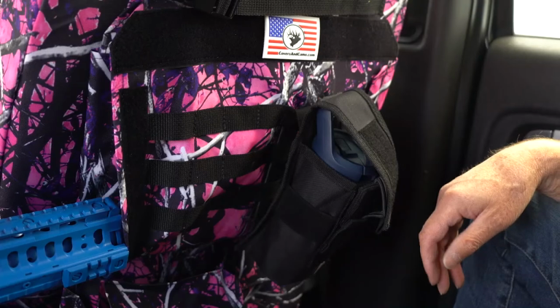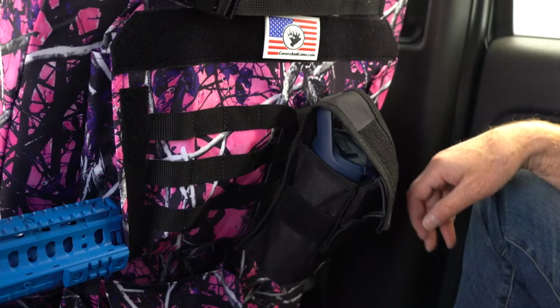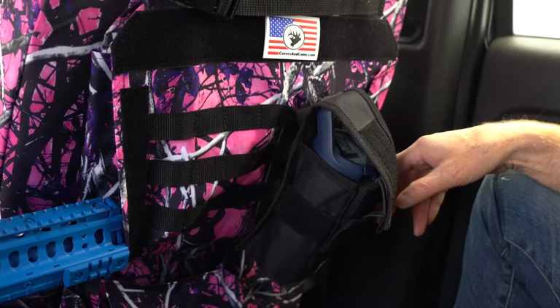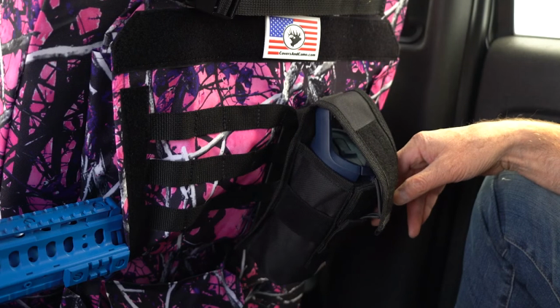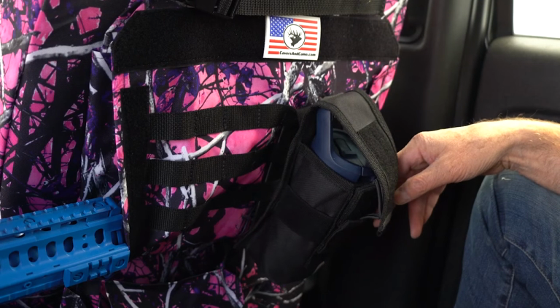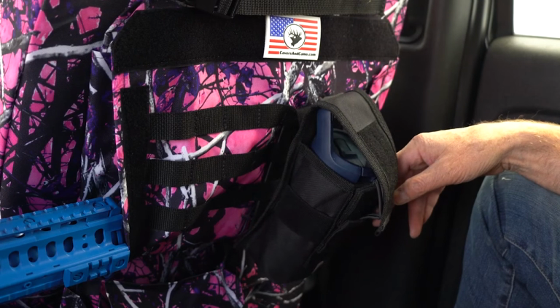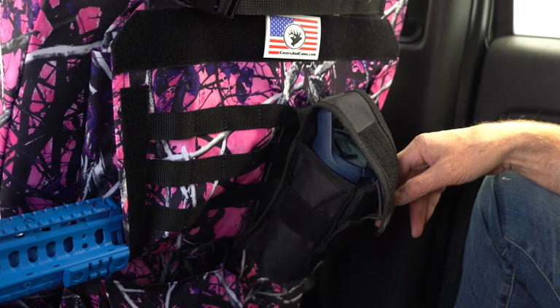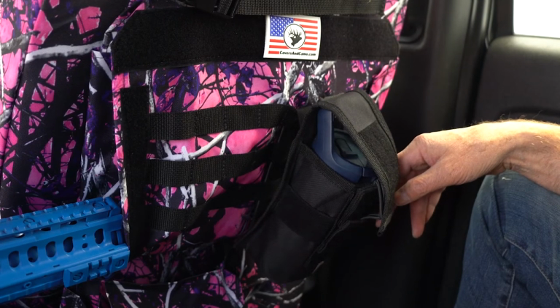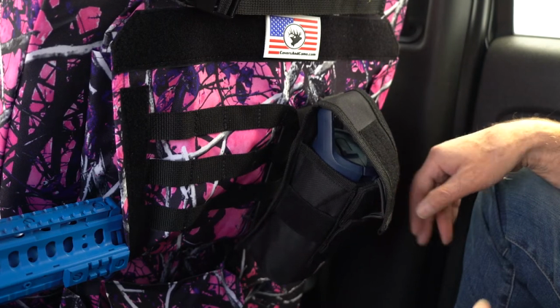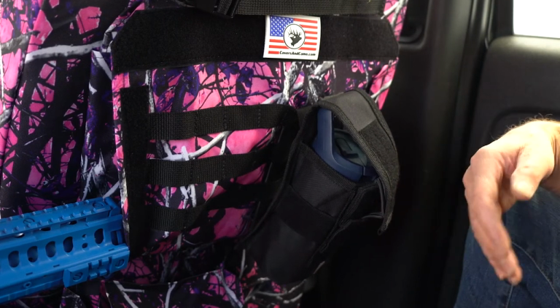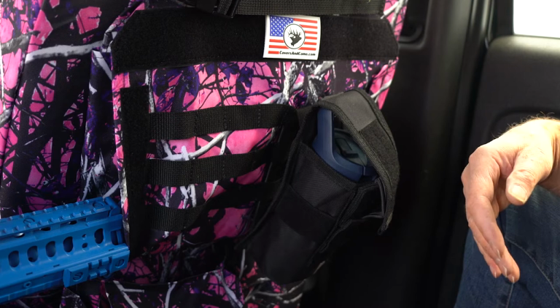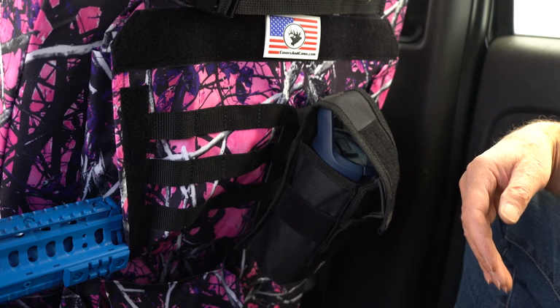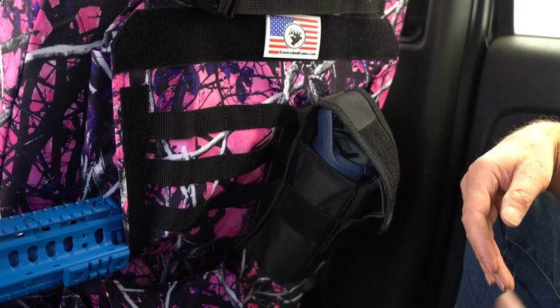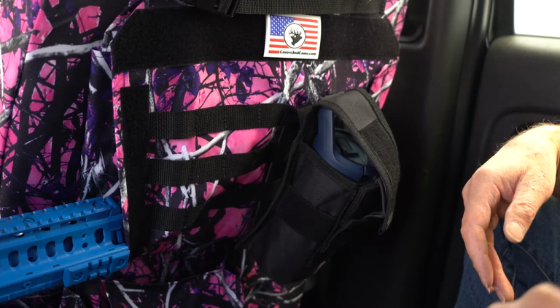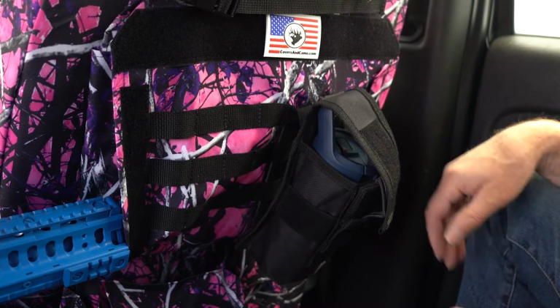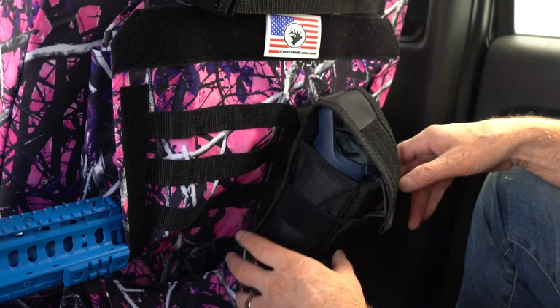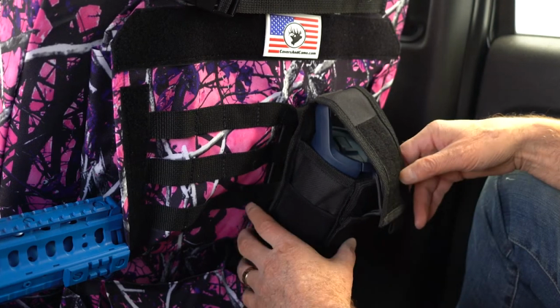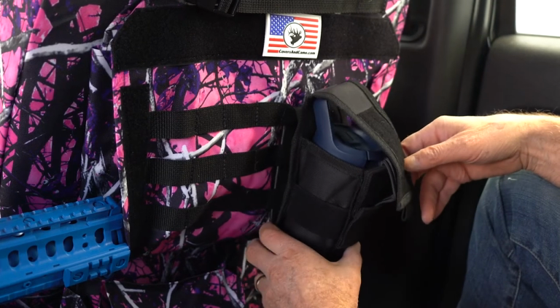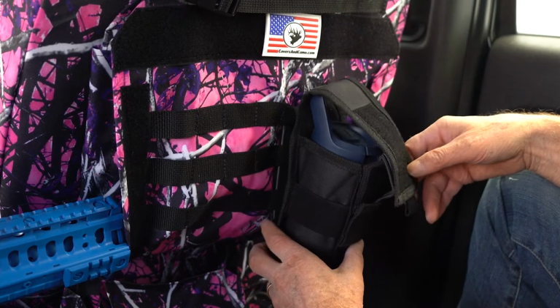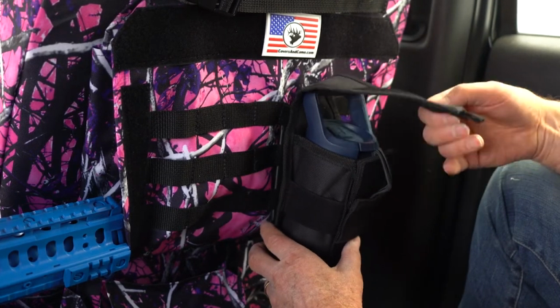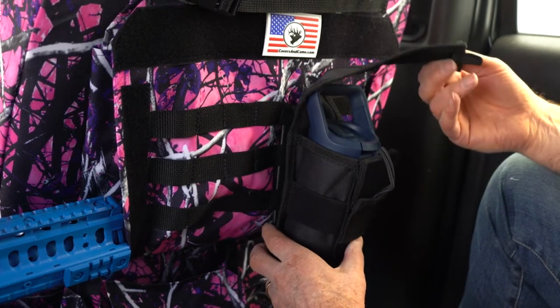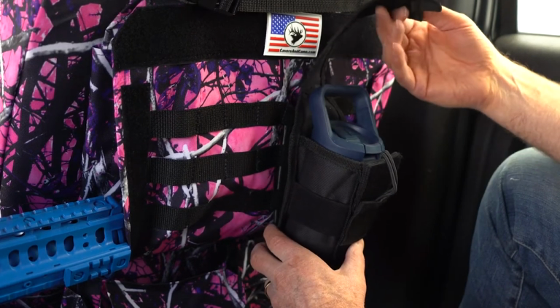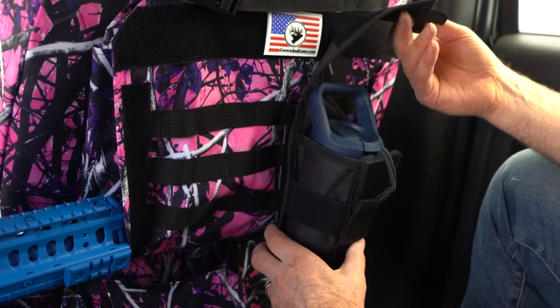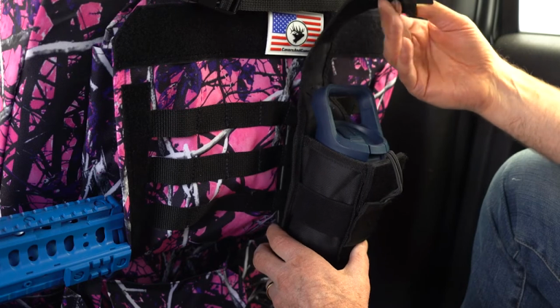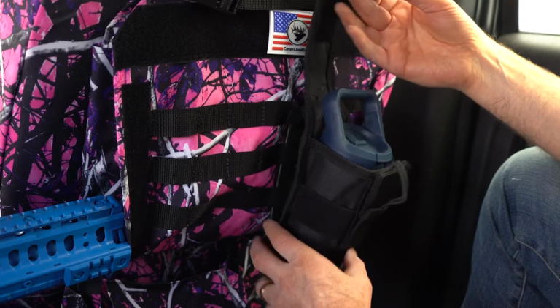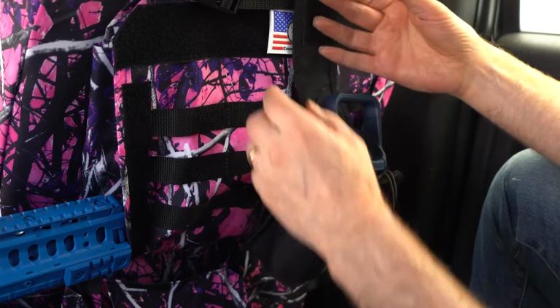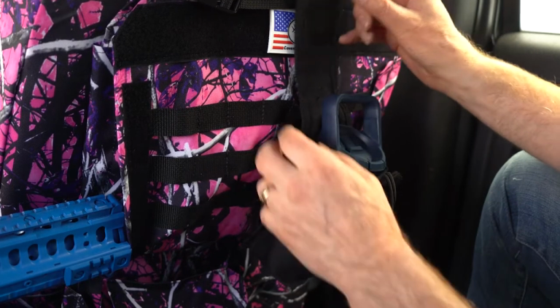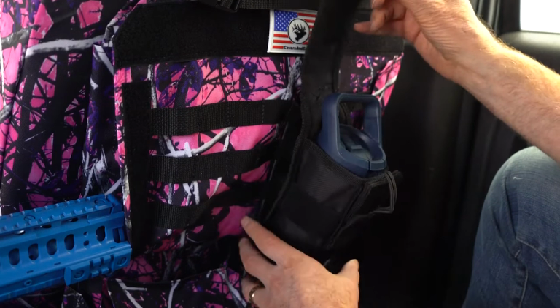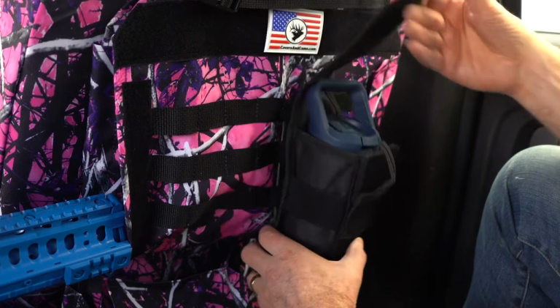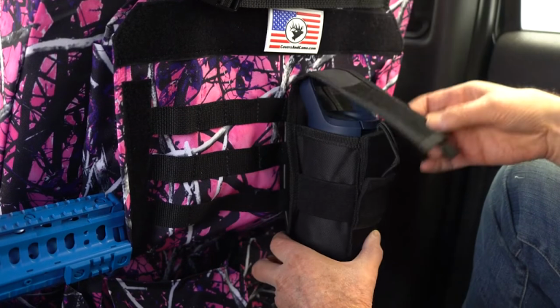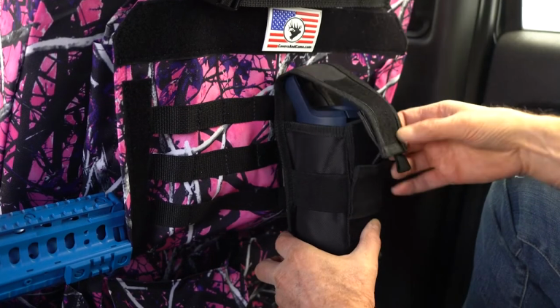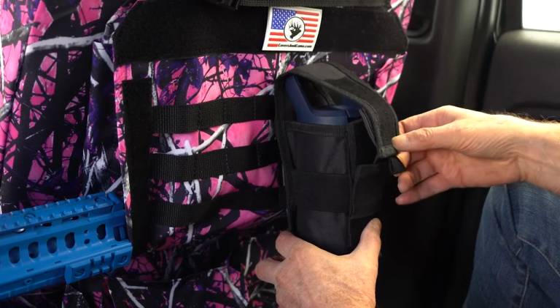So this is how the MOLLE water bottle holder works. We're in the backseat of an F-150 and there isn't a drink holder fold-out, so this is one place you can have a water bottle. This is with a Yeti cooler inside it. This Velcro is open and closed.